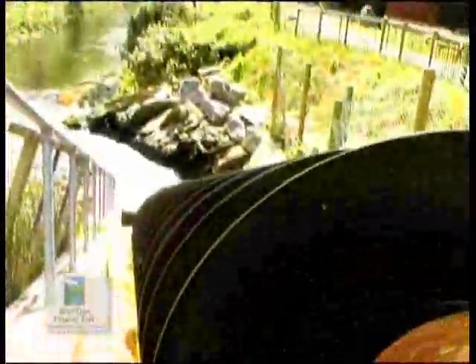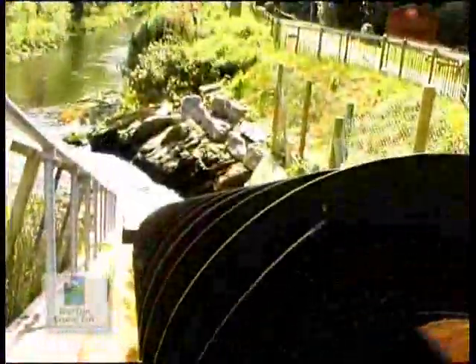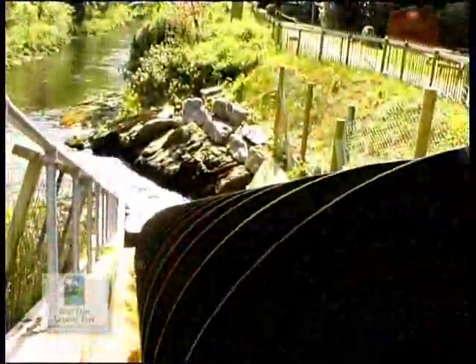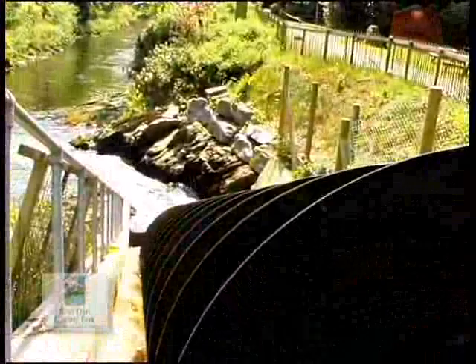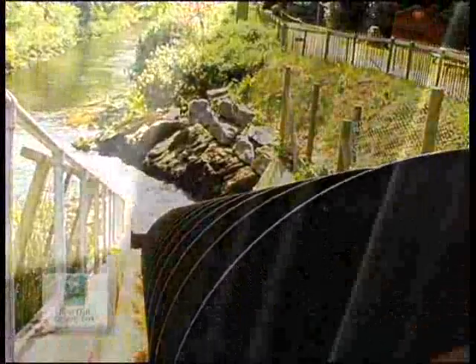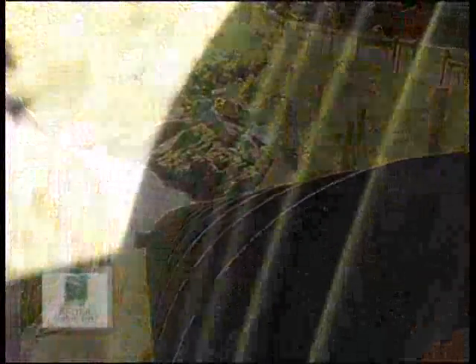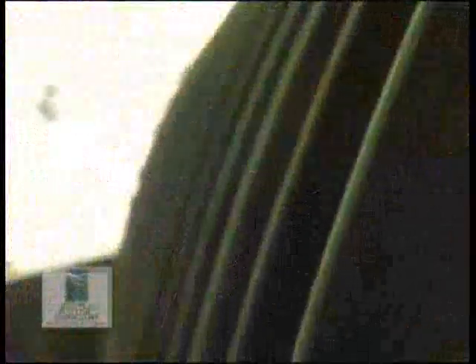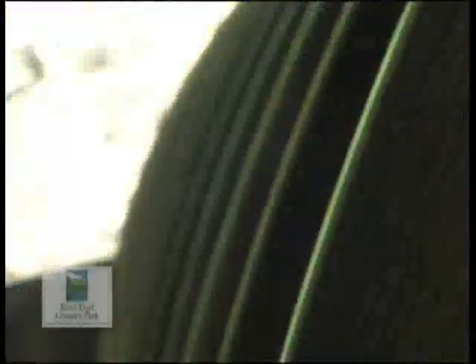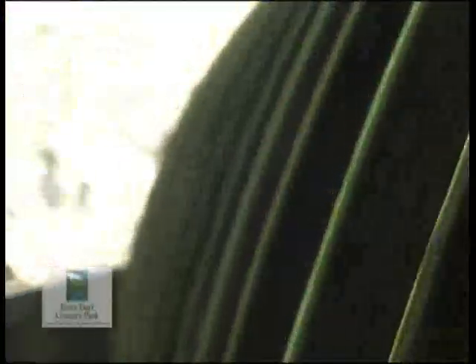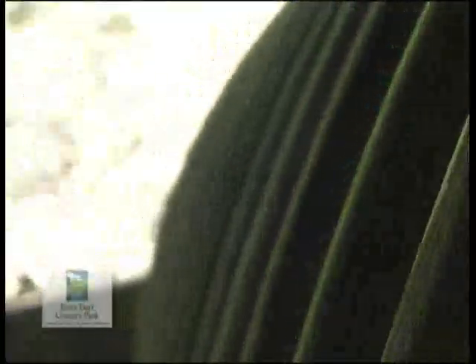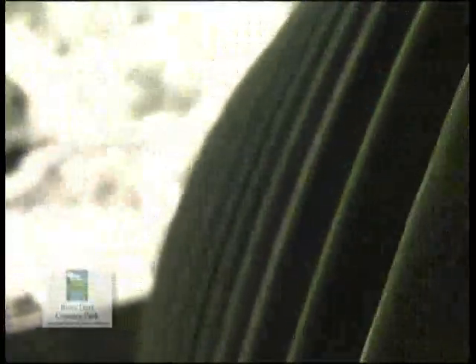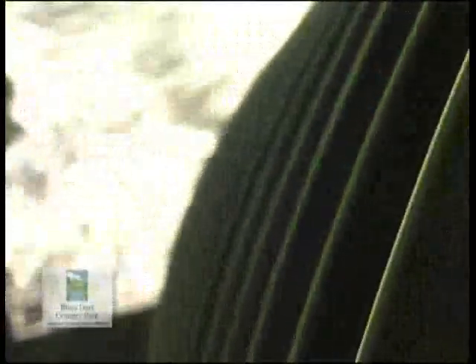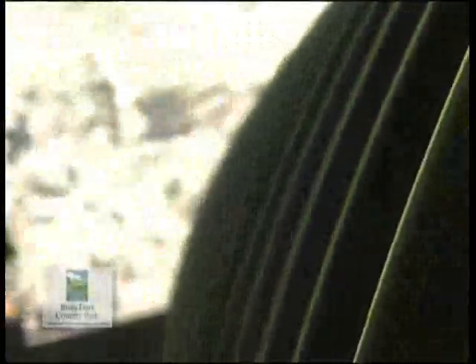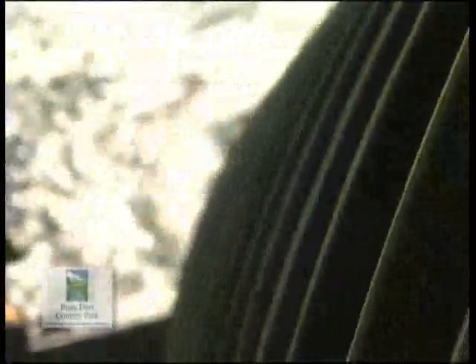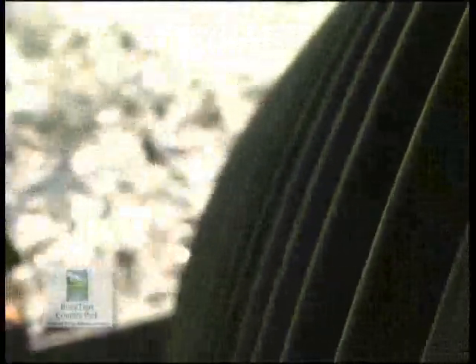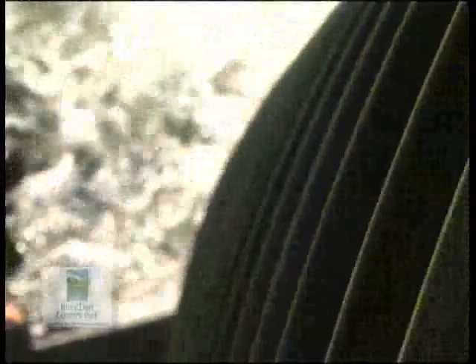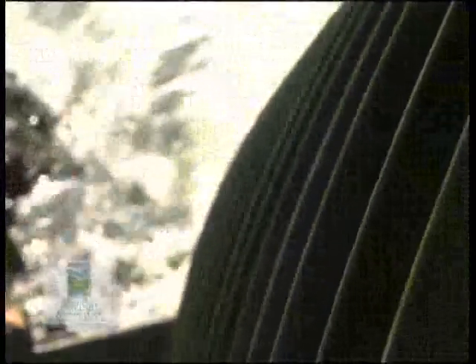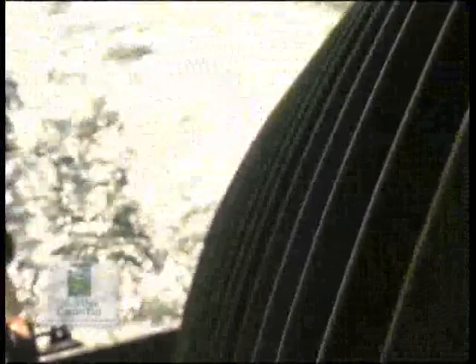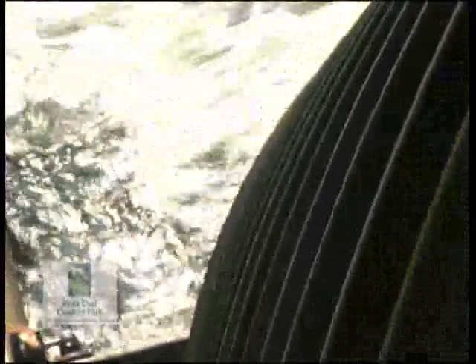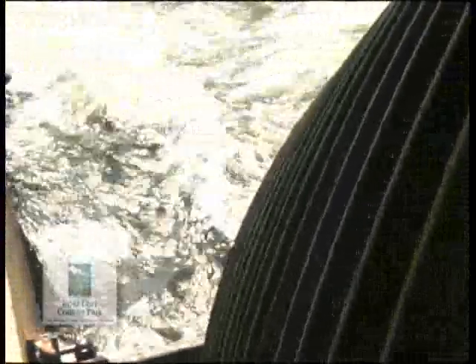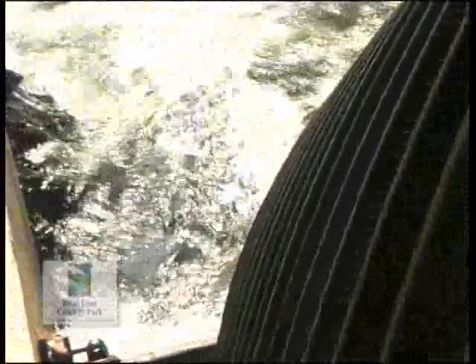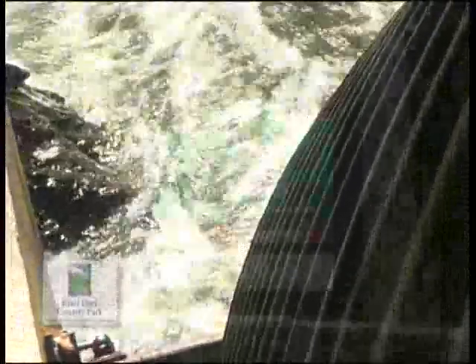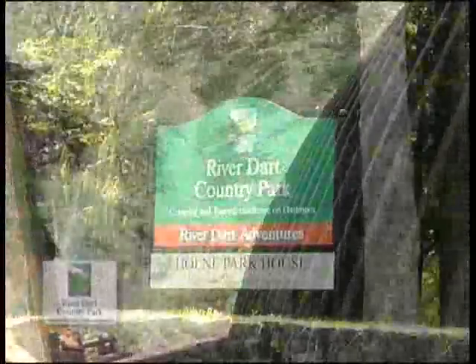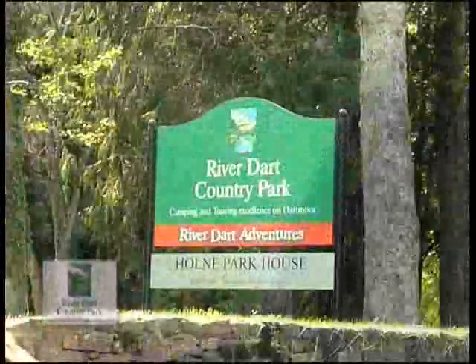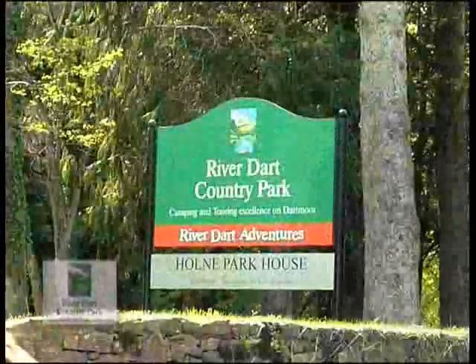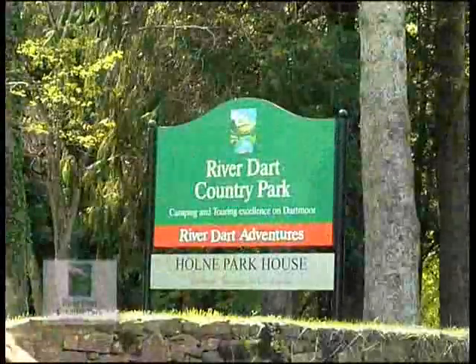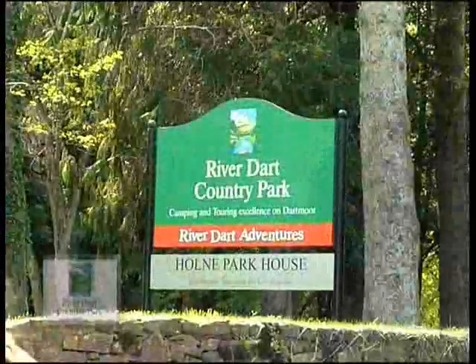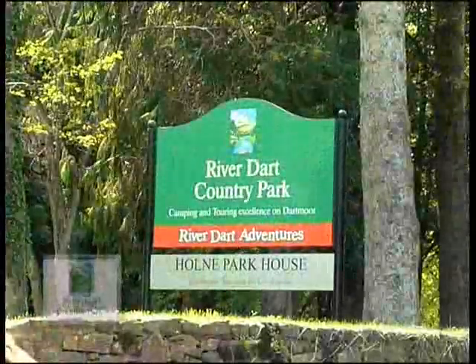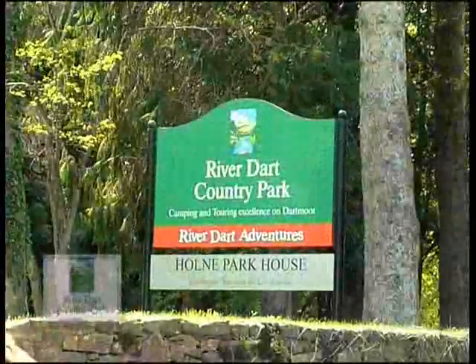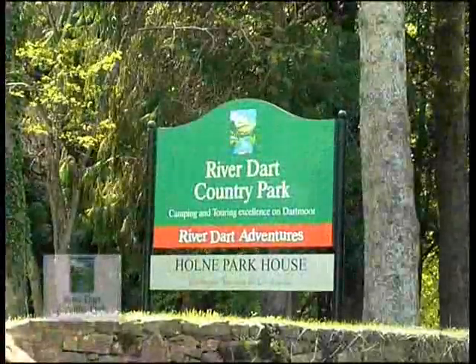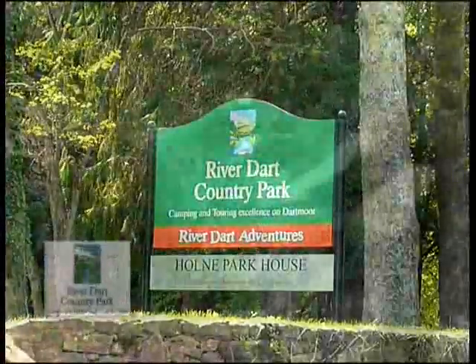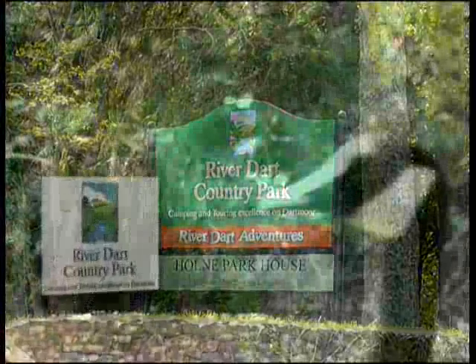The hydro has been a great showcase and there are now over 20 similar plants being installed nationwide. The Riverdart Country Park is proud to have been at the forefront of this technology.